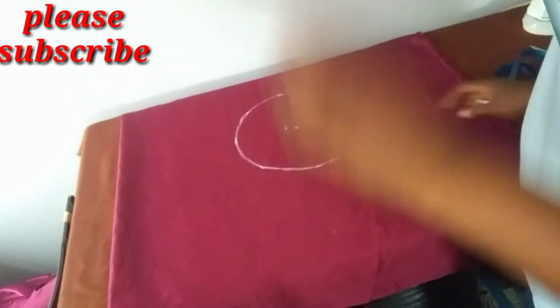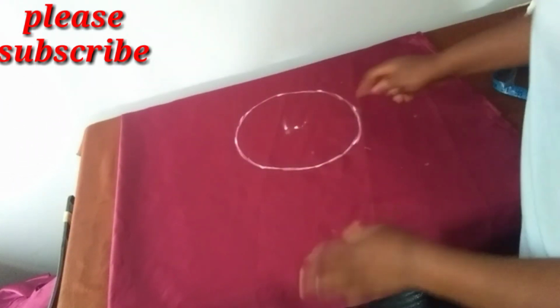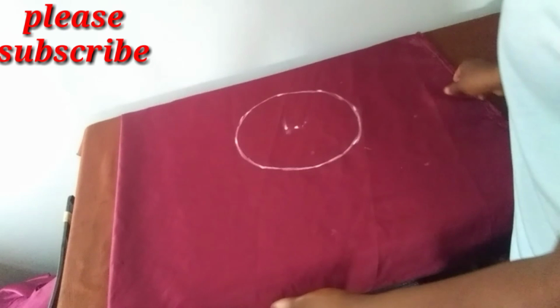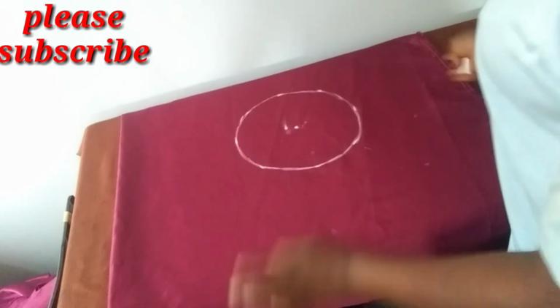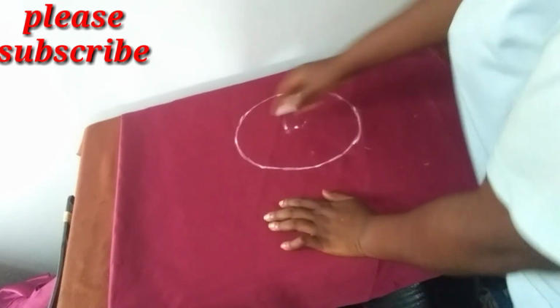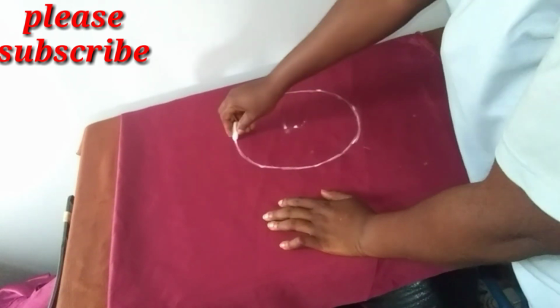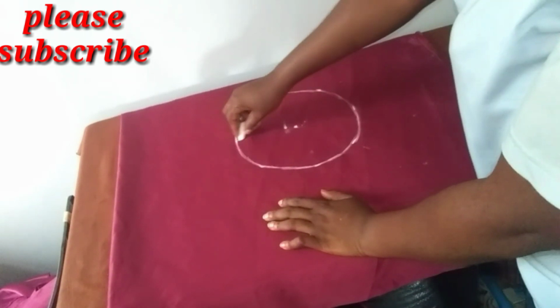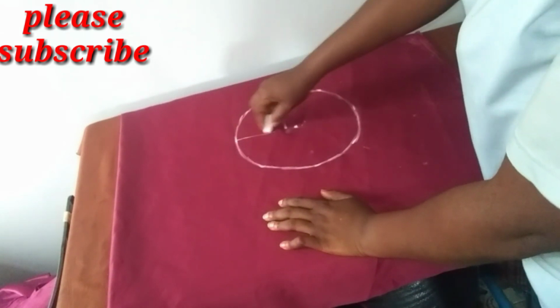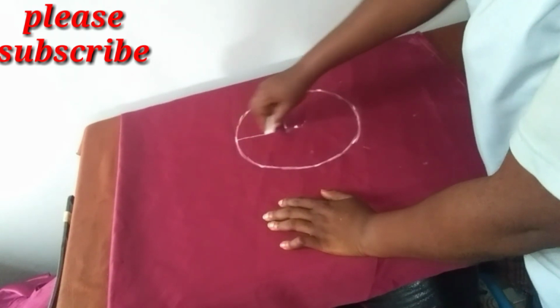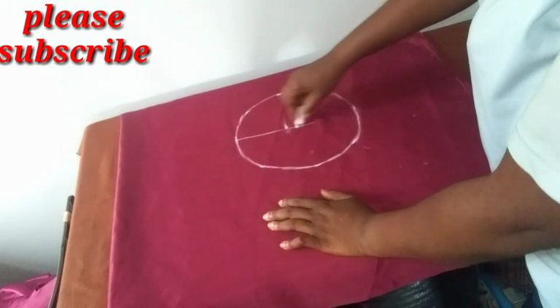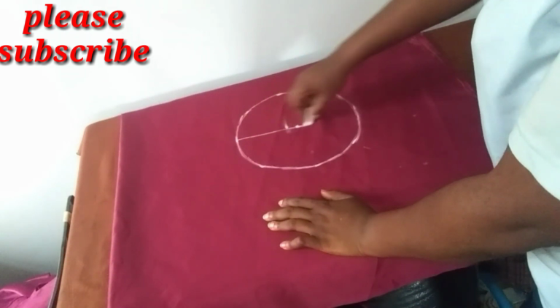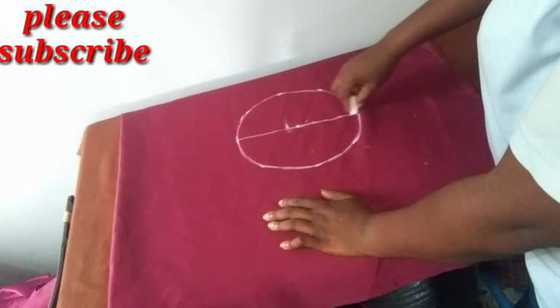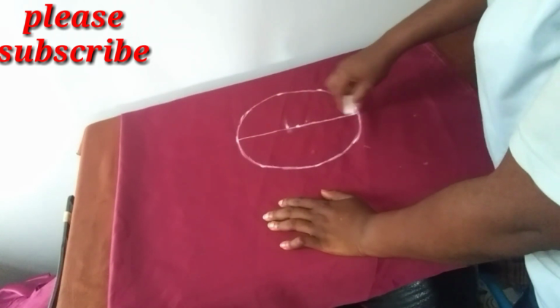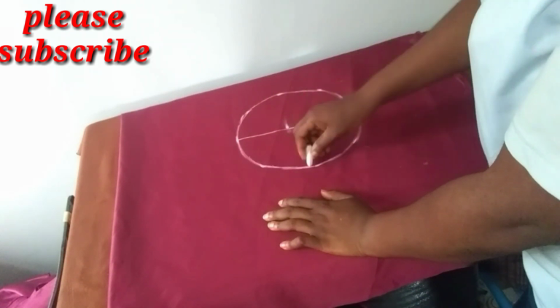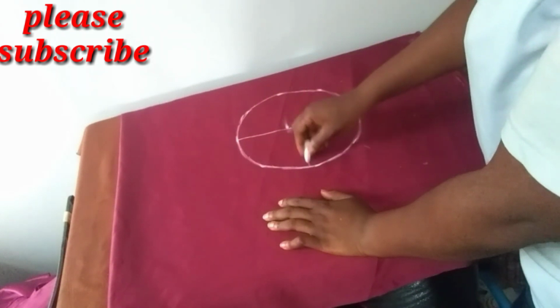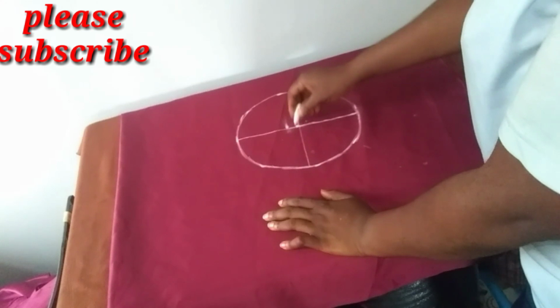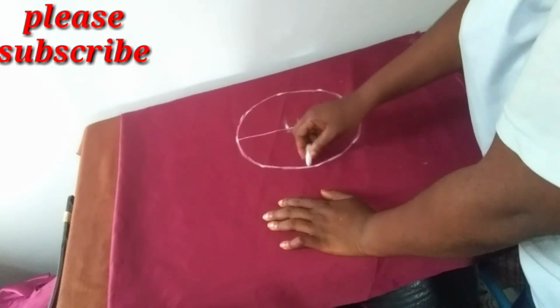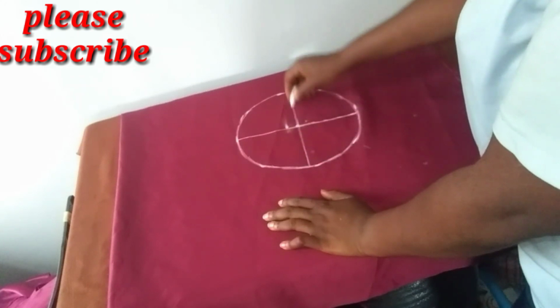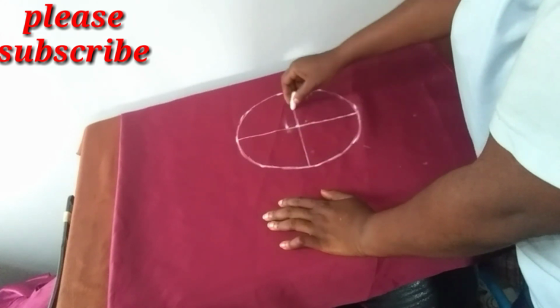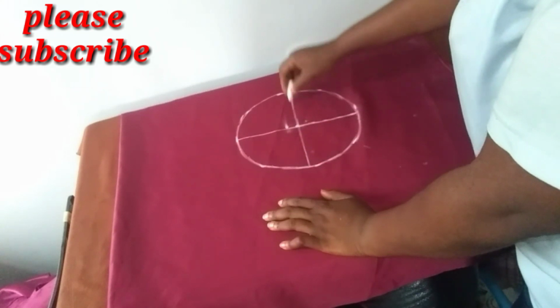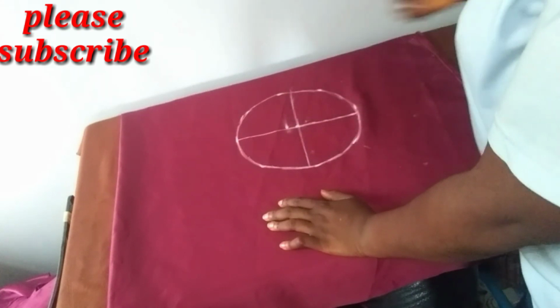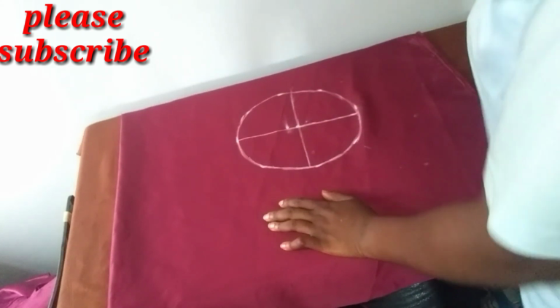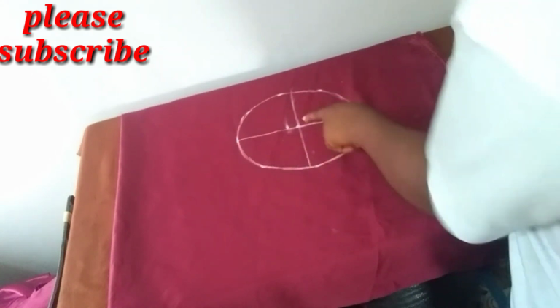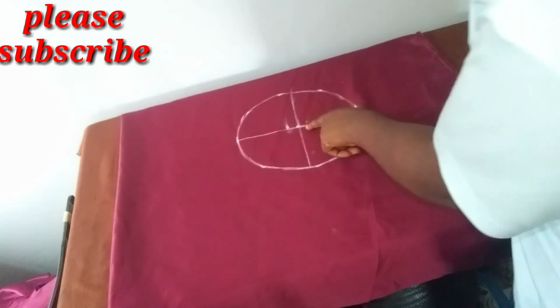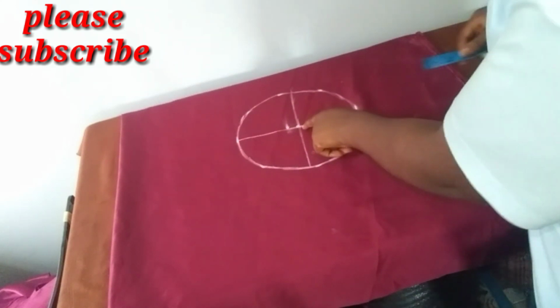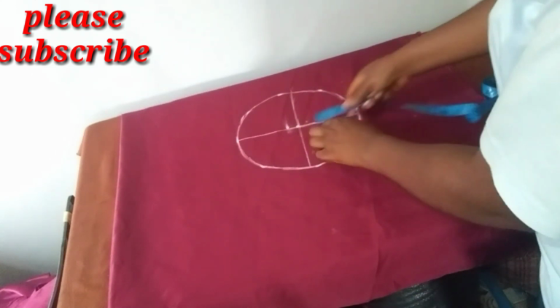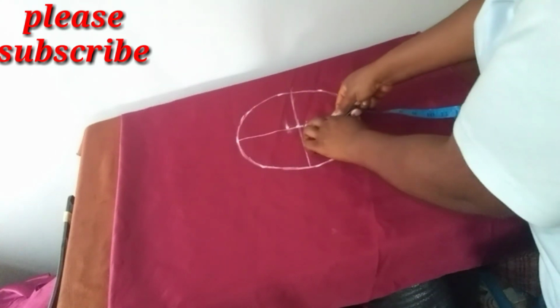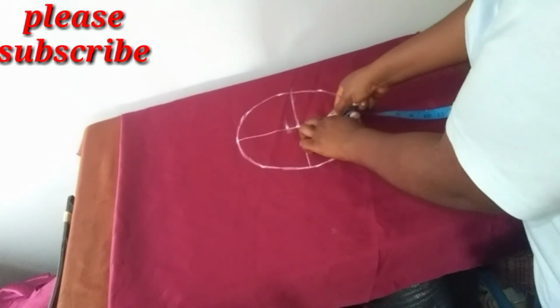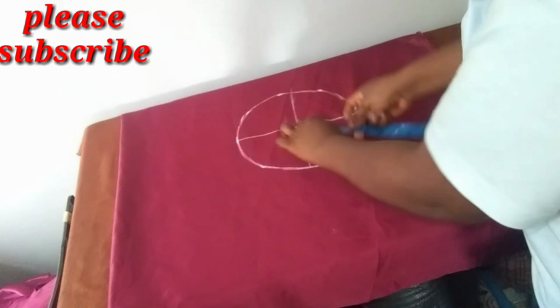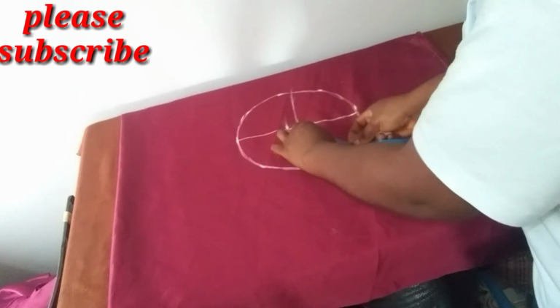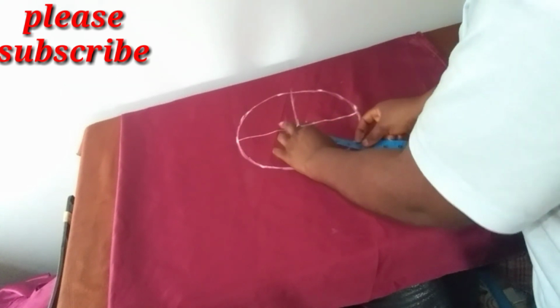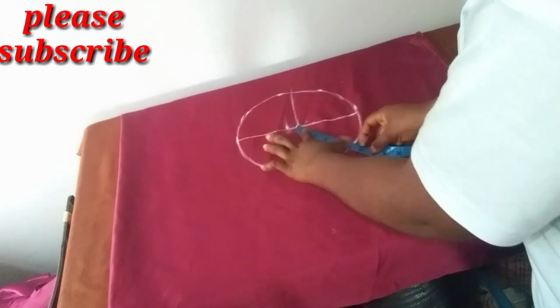Now with this done I'm going to make a cross. Half of five inches is two and a half inches.